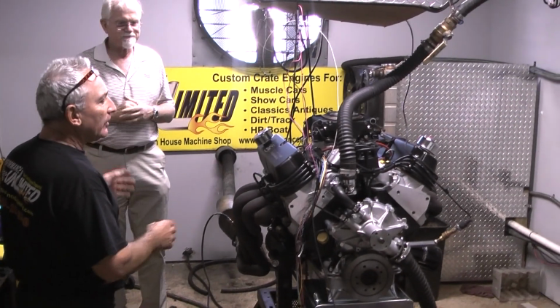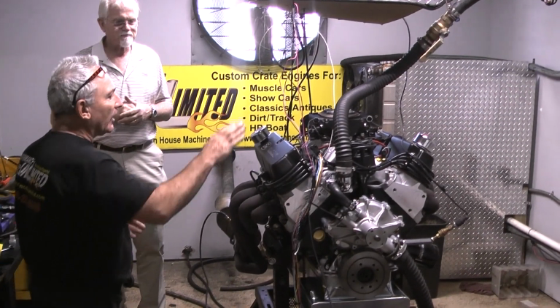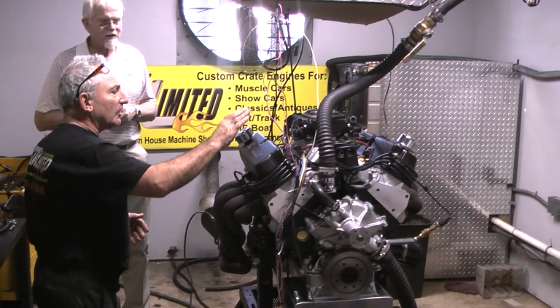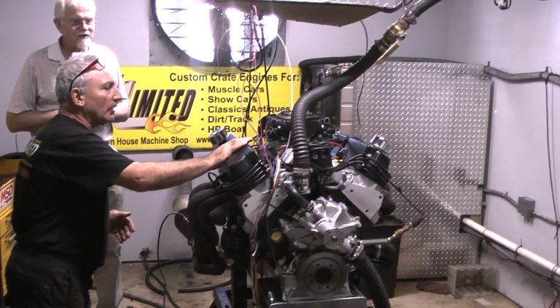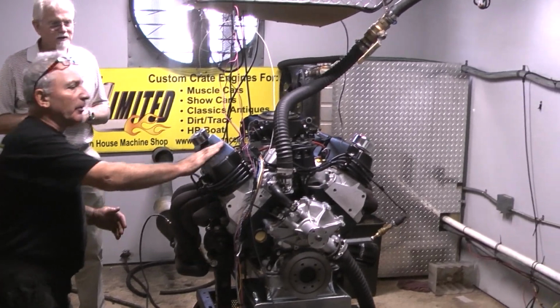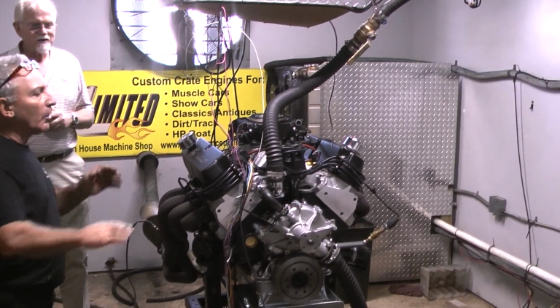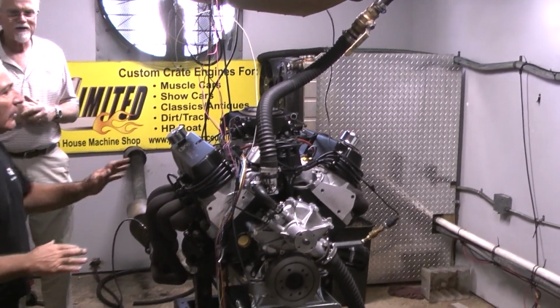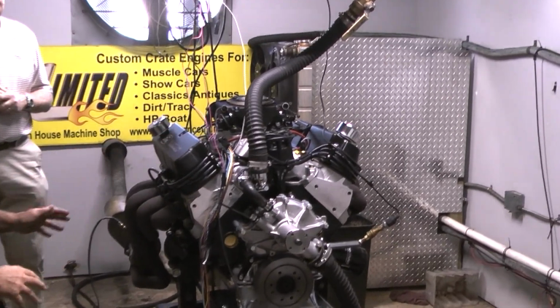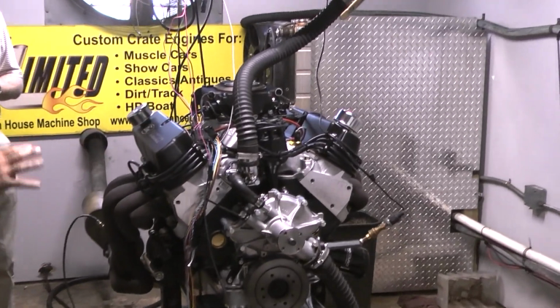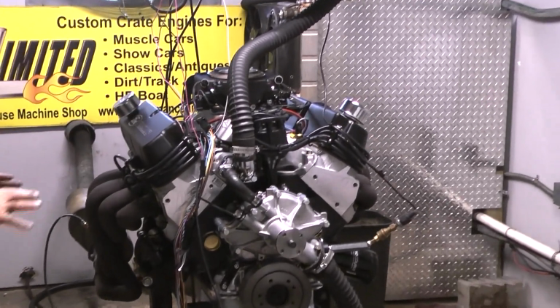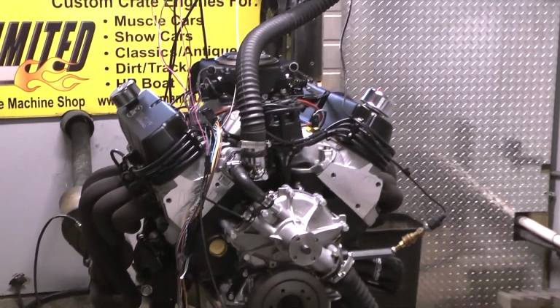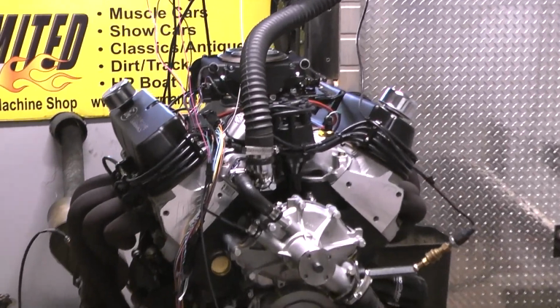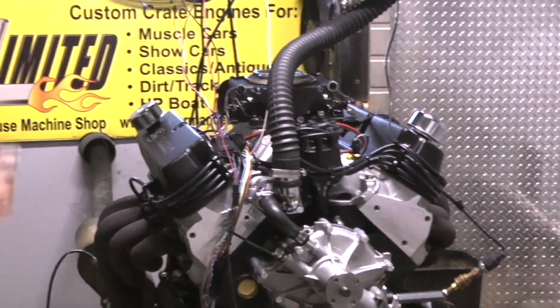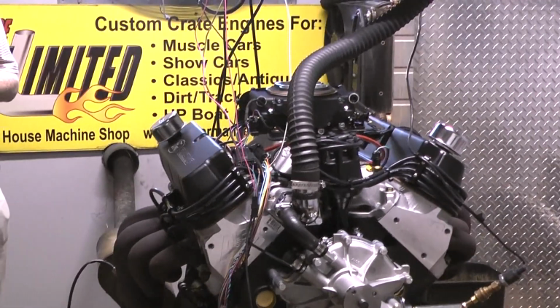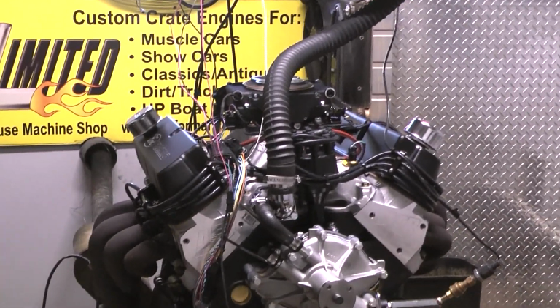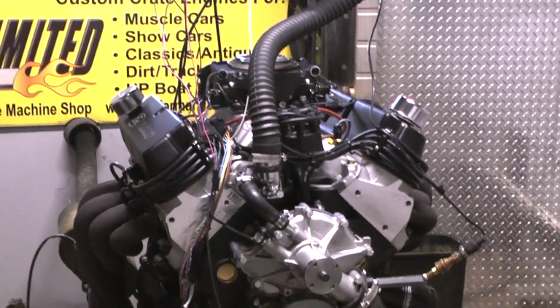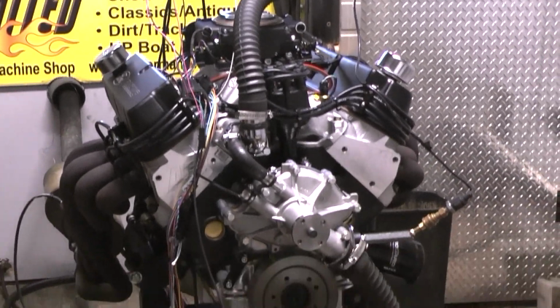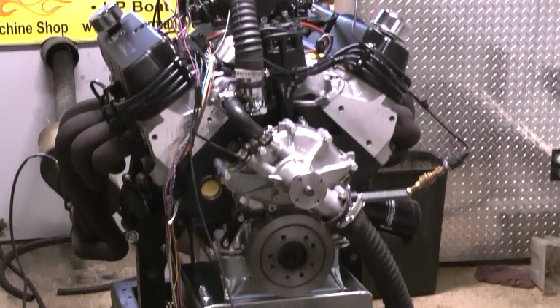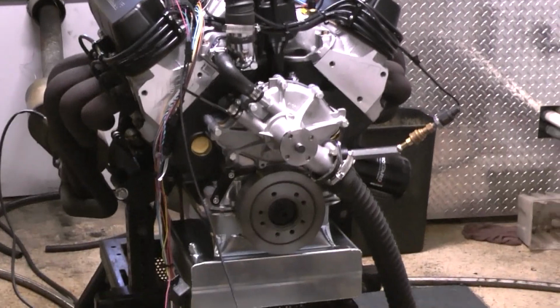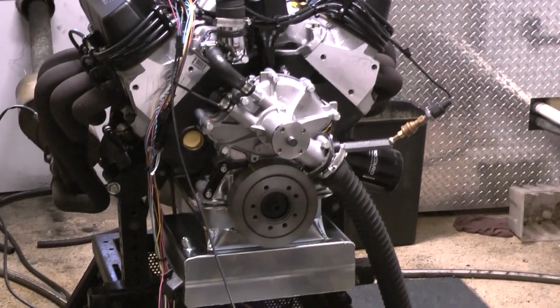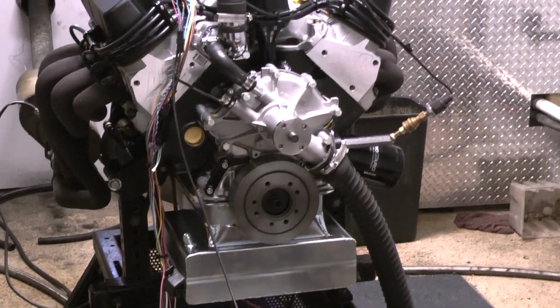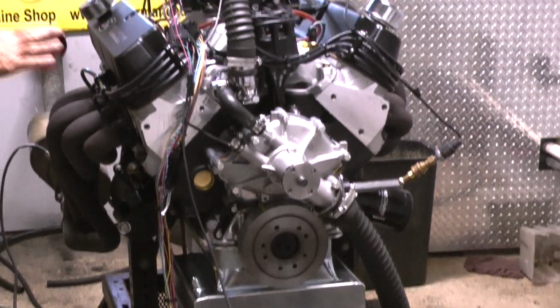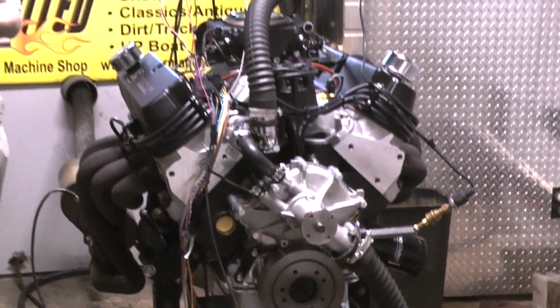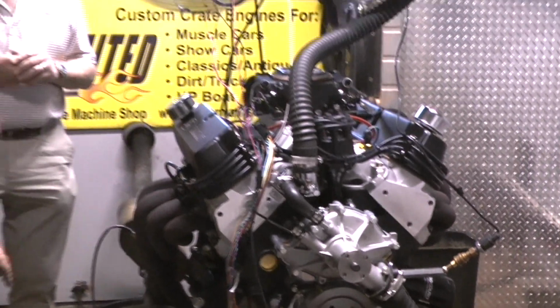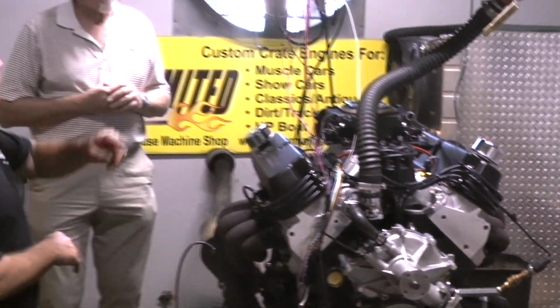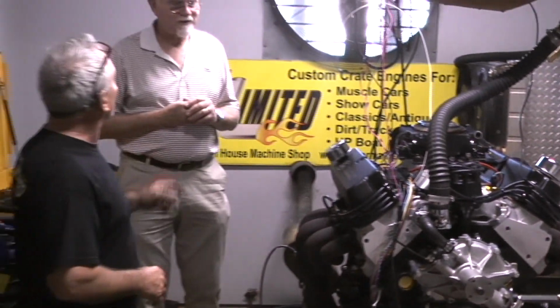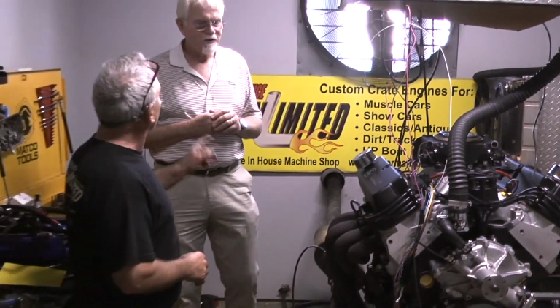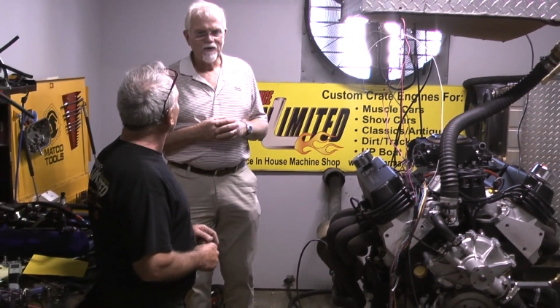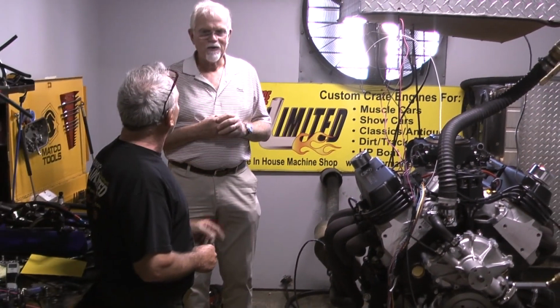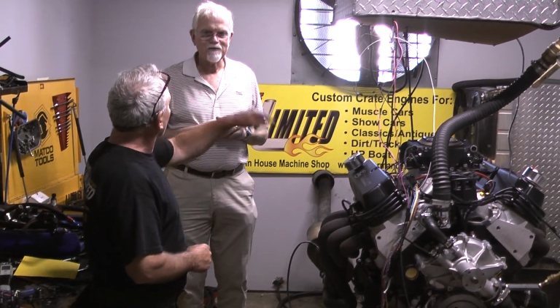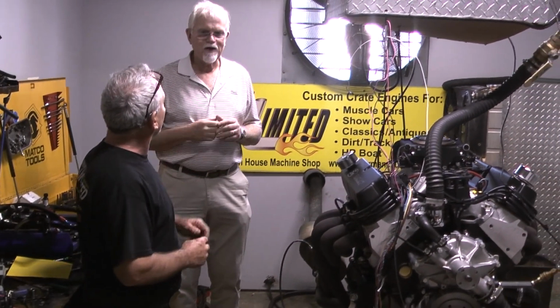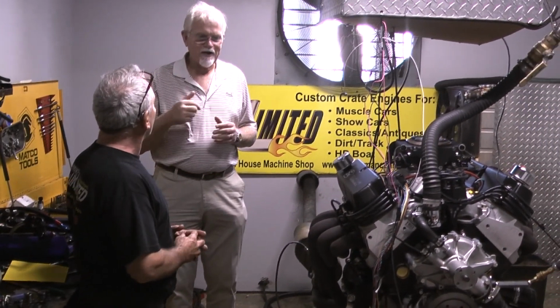Like I said to you, the best part of everything is once it's ready to go, give Steve a call. We'll make sure the tune is perfect for you. It's perfect here, but we want to make sure once you get it in the car, it's perfect.